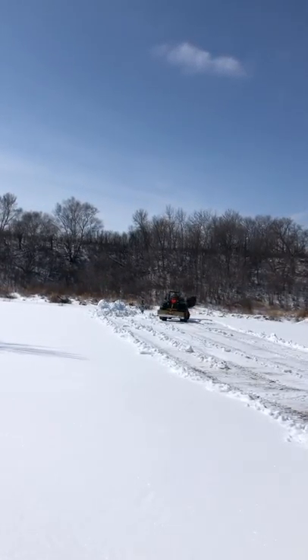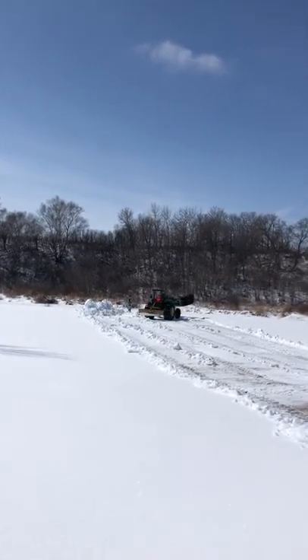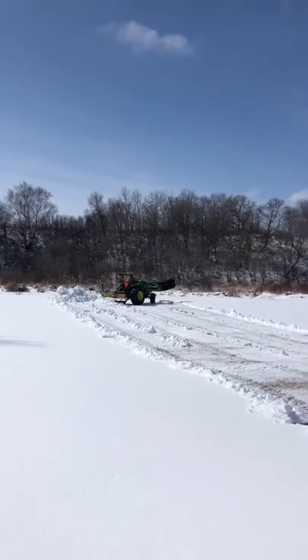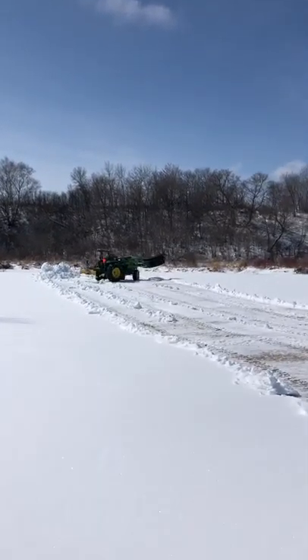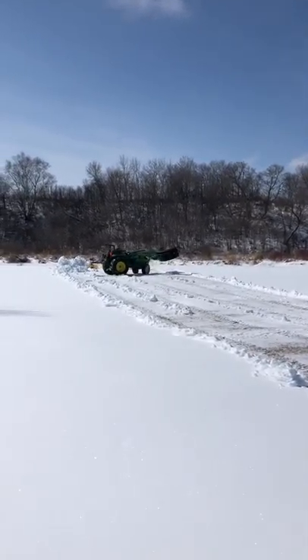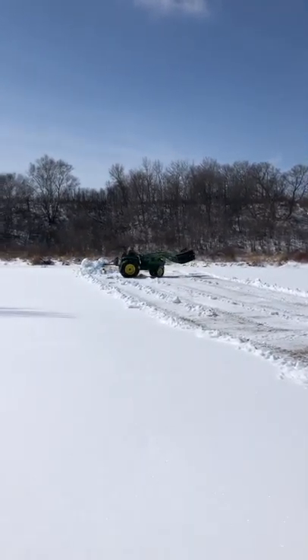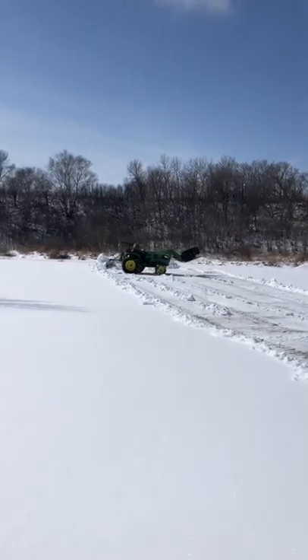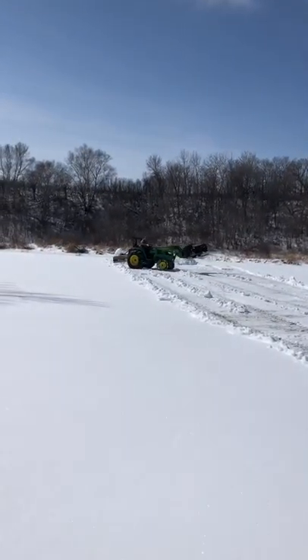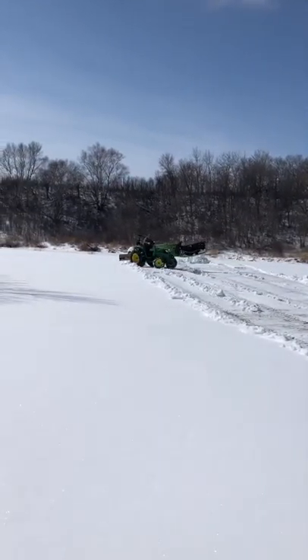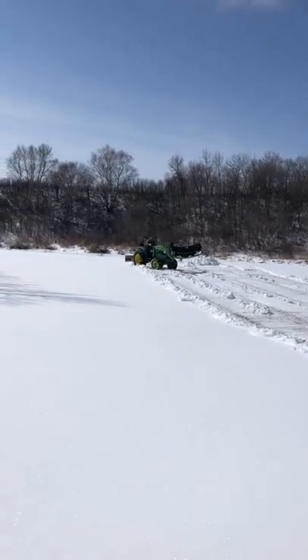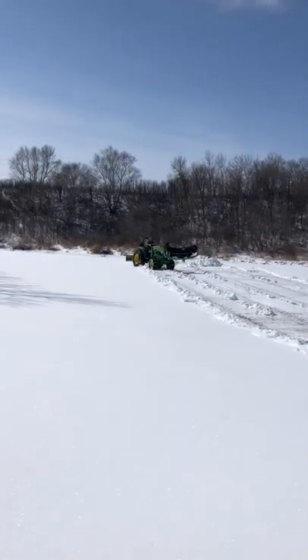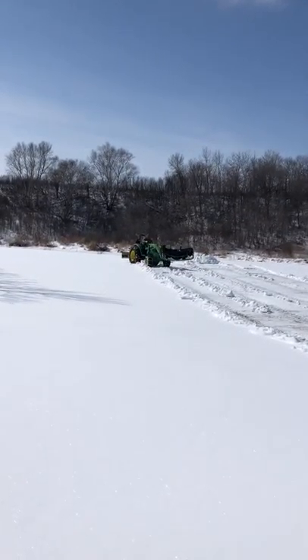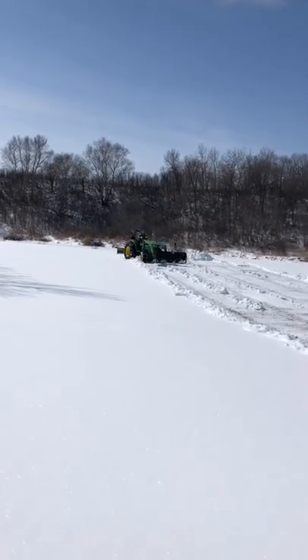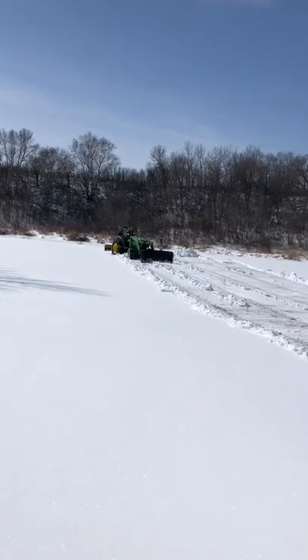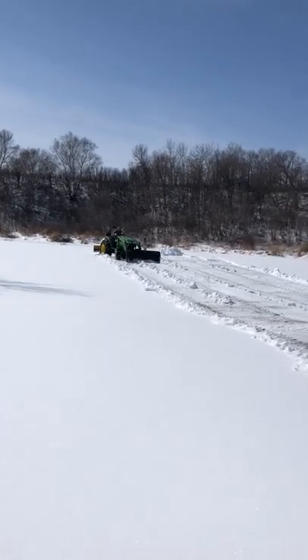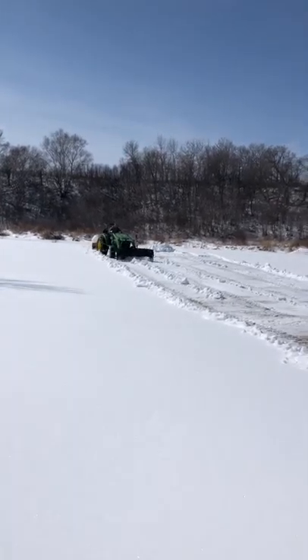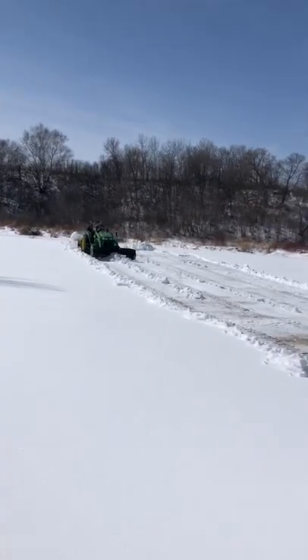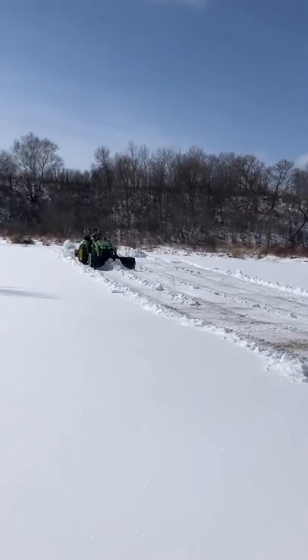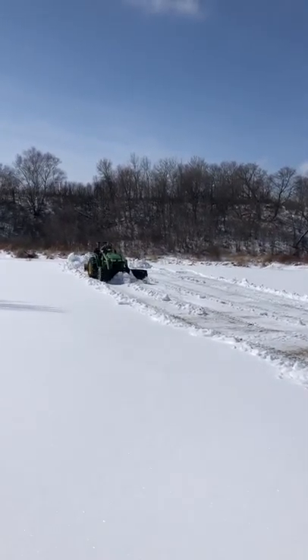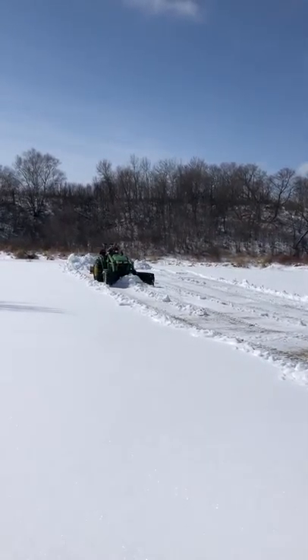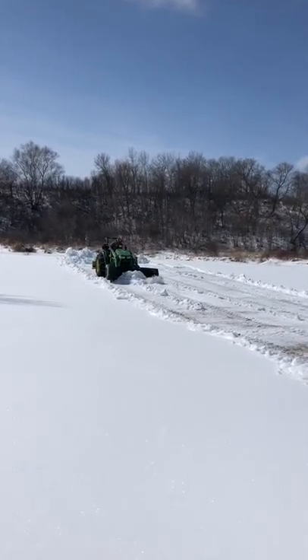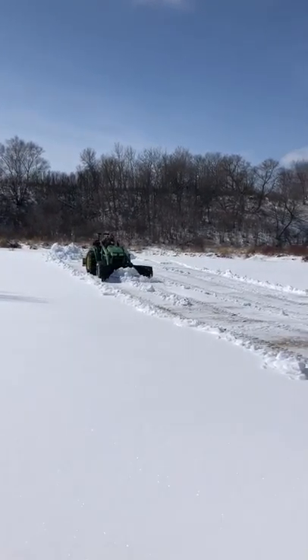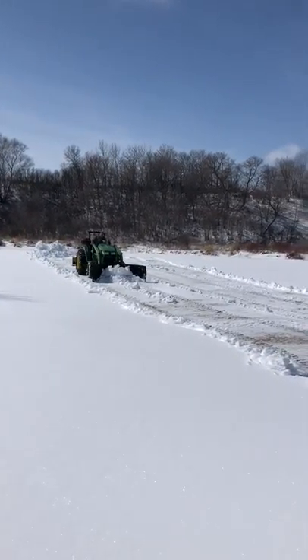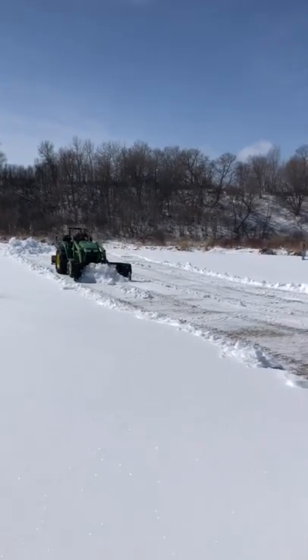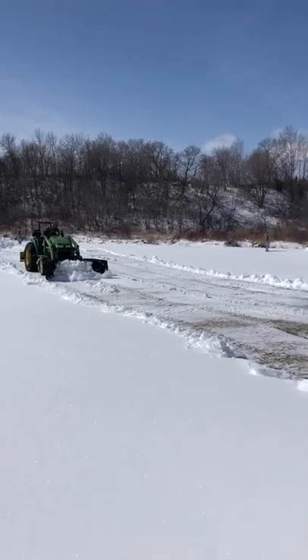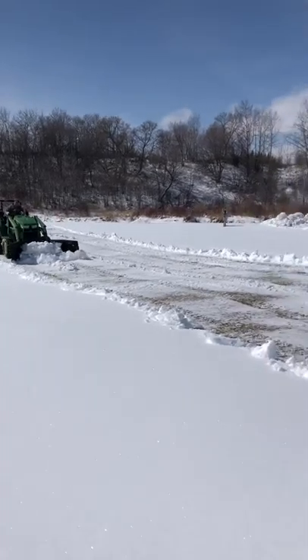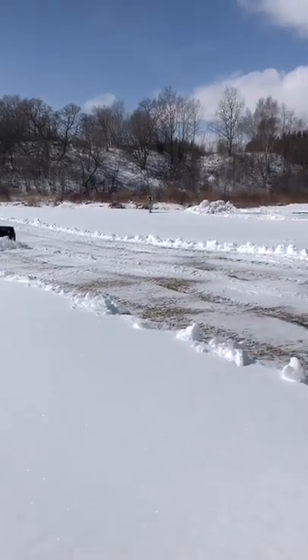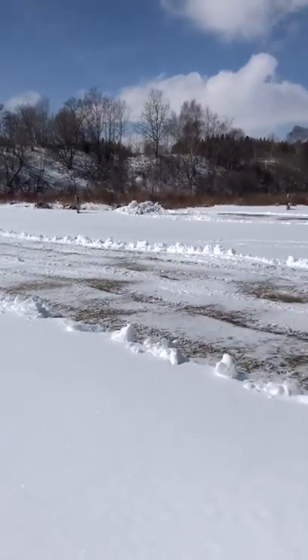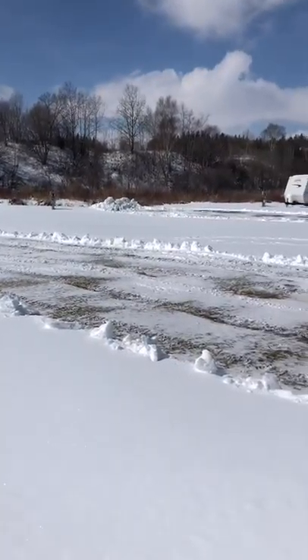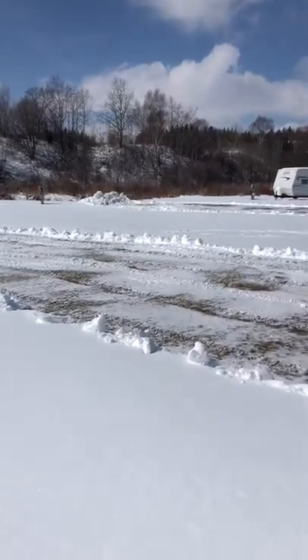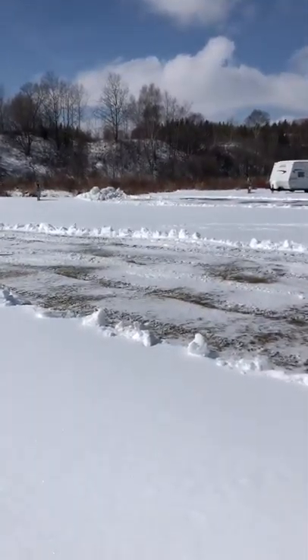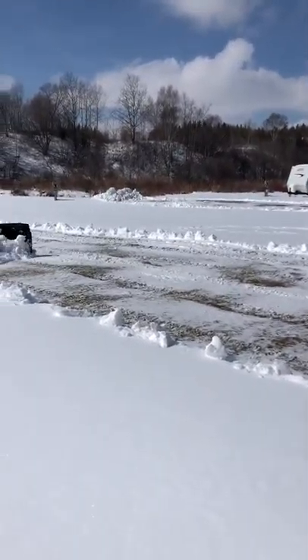Something else that's really good is it doesn't cut your grass up. With a regular loader blade when you're pushing, it always cuts your grass up — but this doesn't. It just rides right over. You can see the grass here; he's not doing any damage at all.